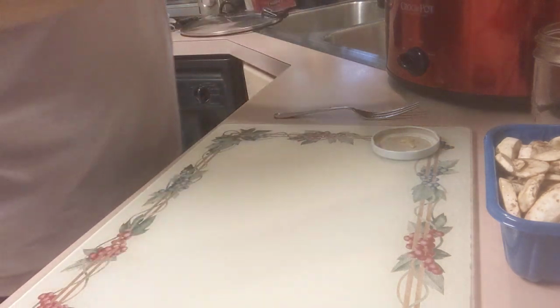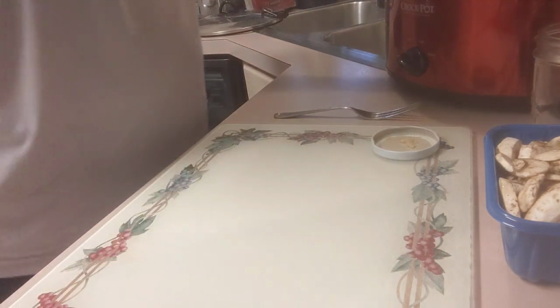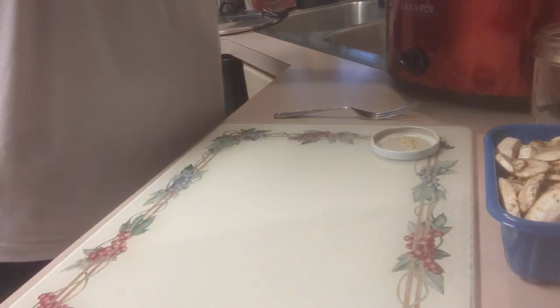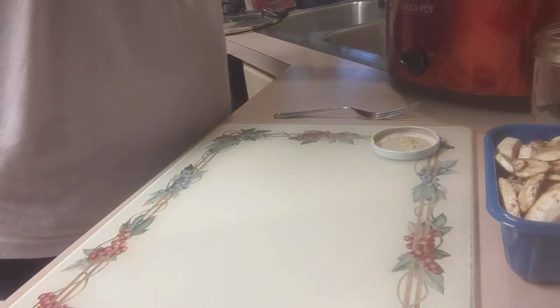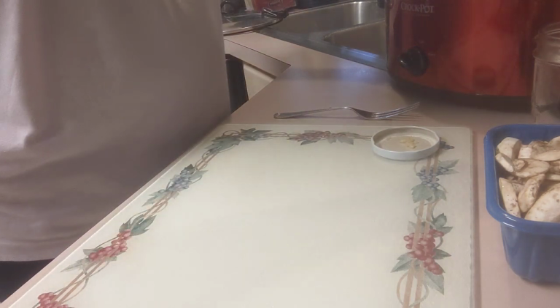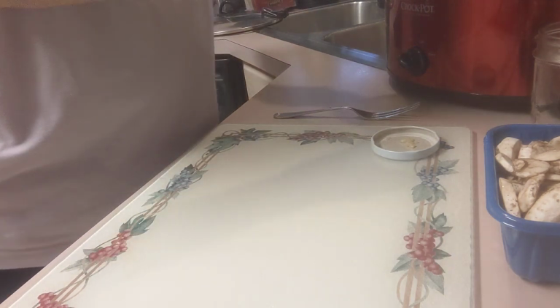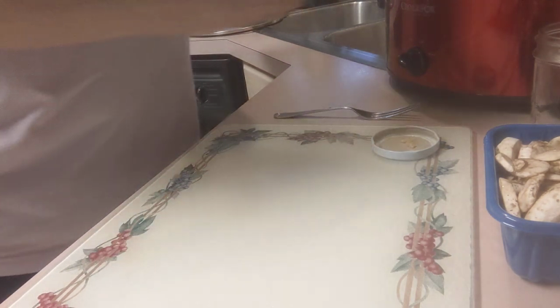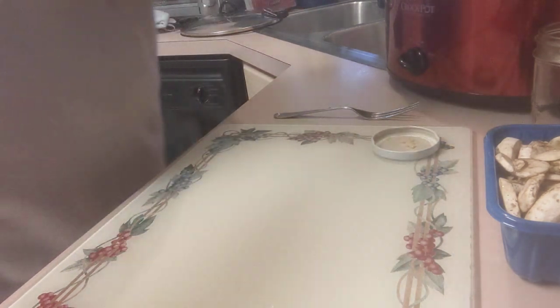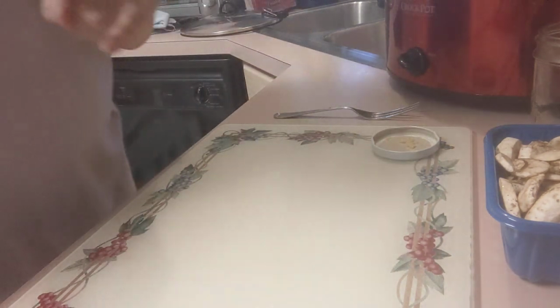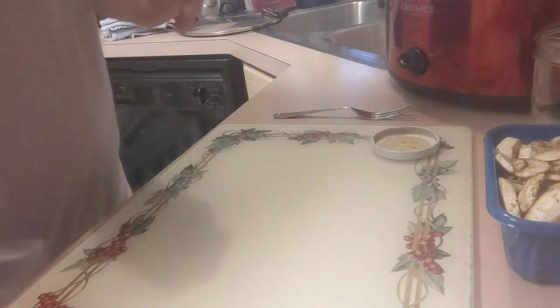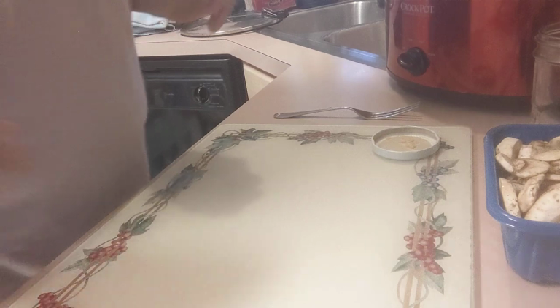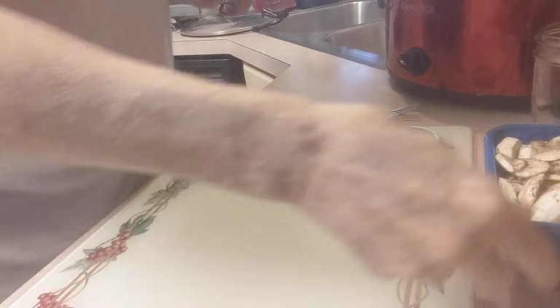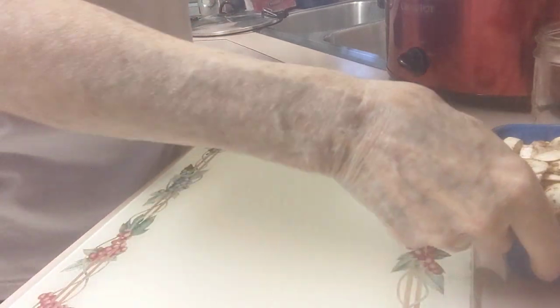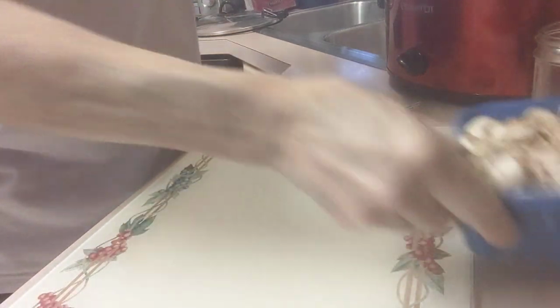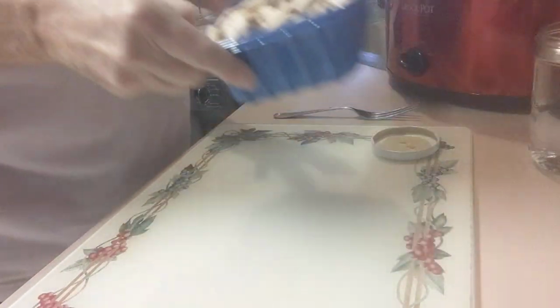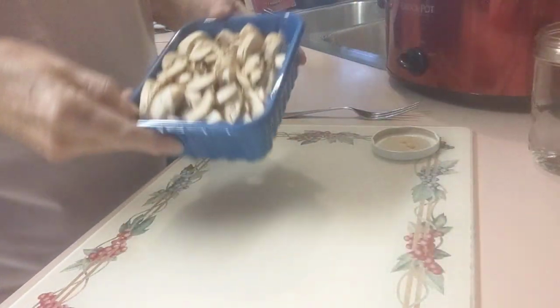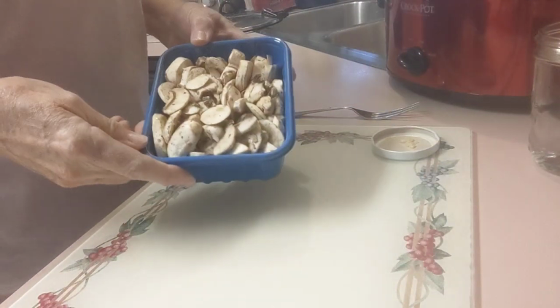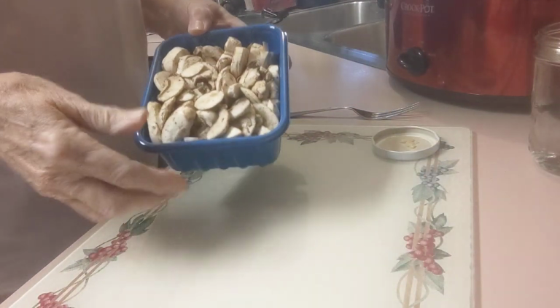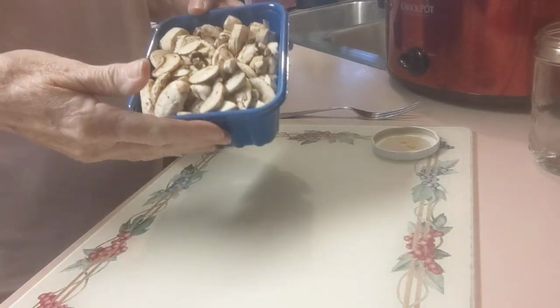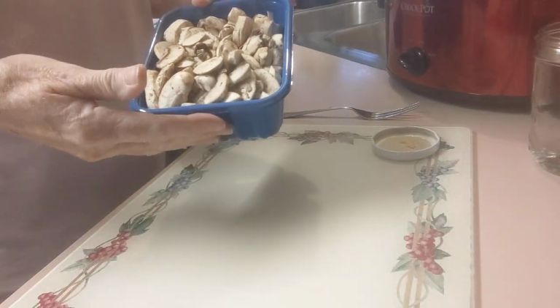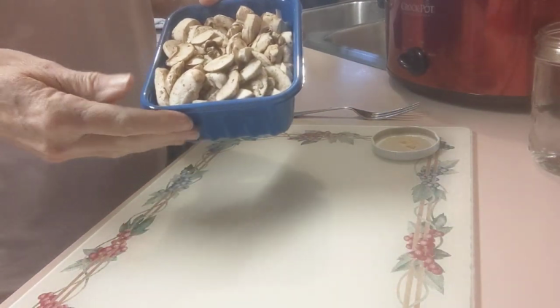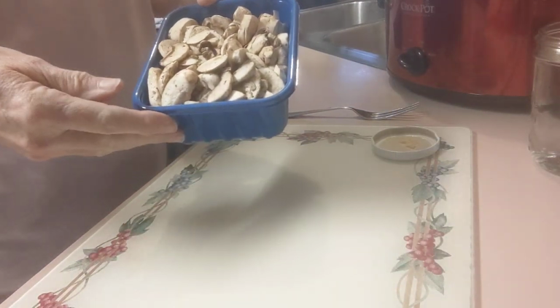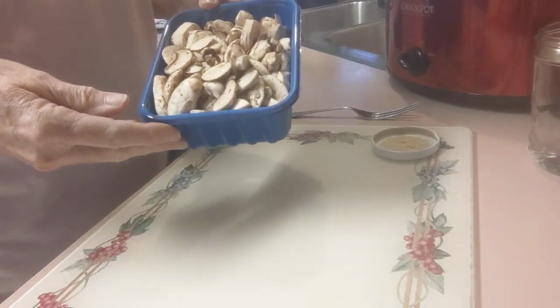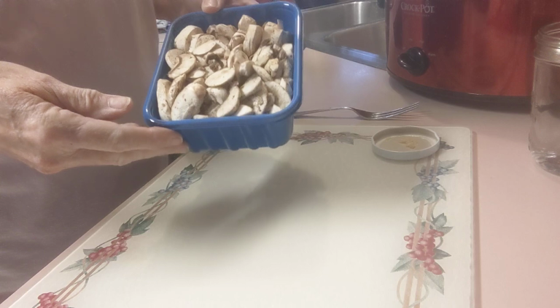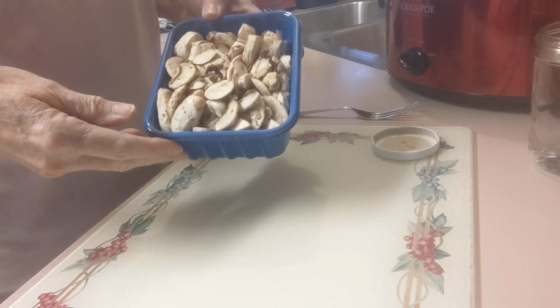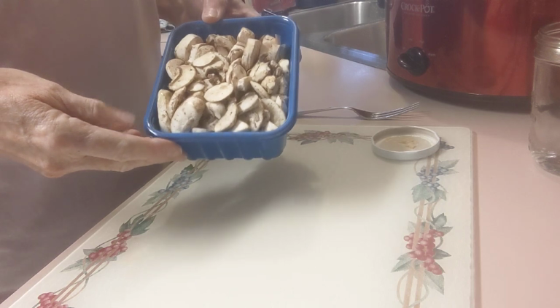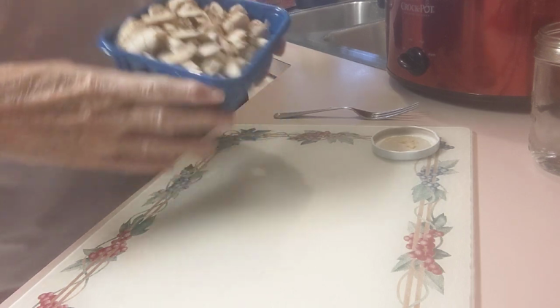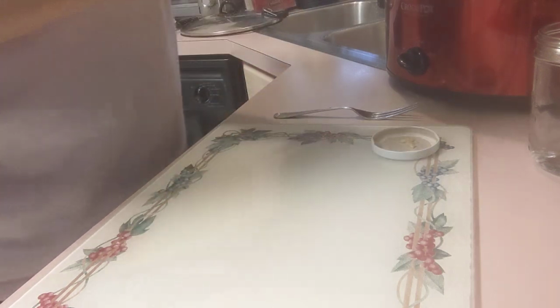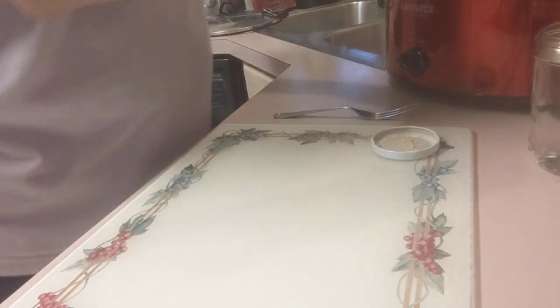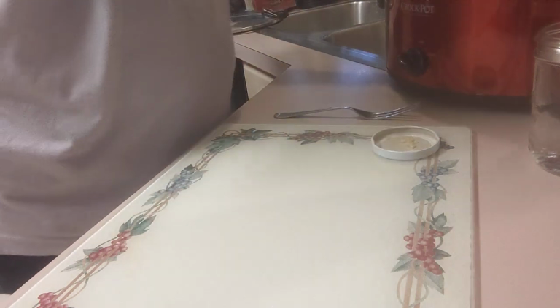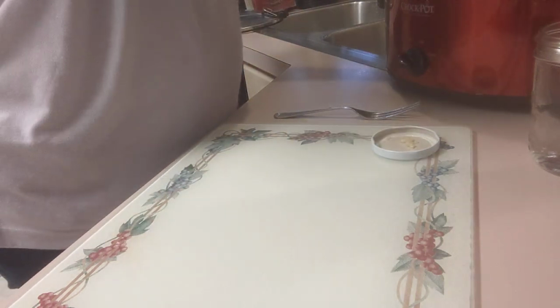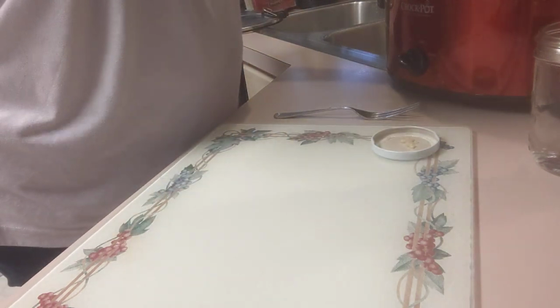Last but not least of the vegetables, we're adding one container of mushrooms — it's already been washed and prepared. I'm just going to put those on top.